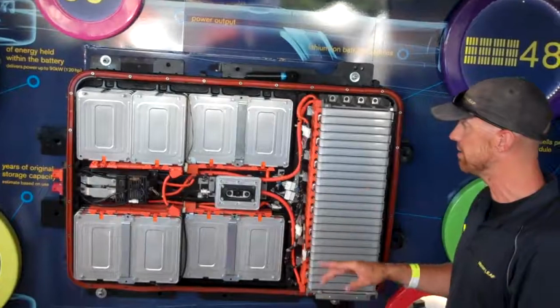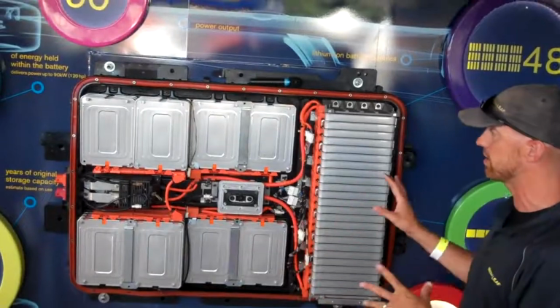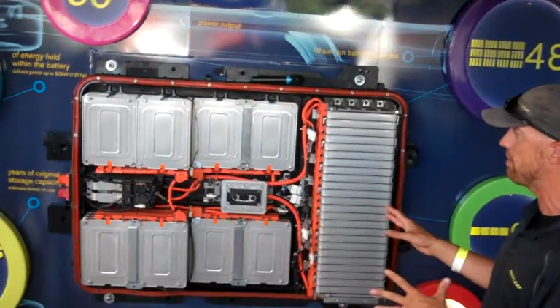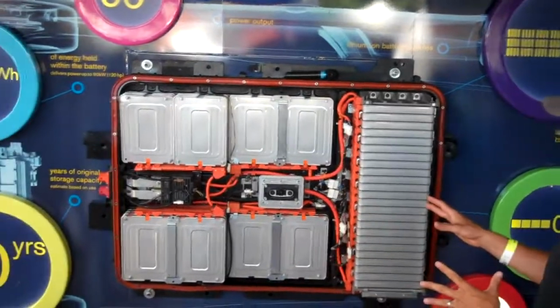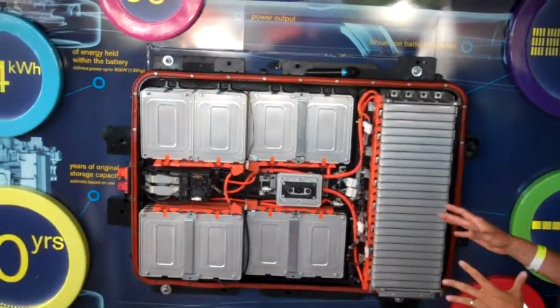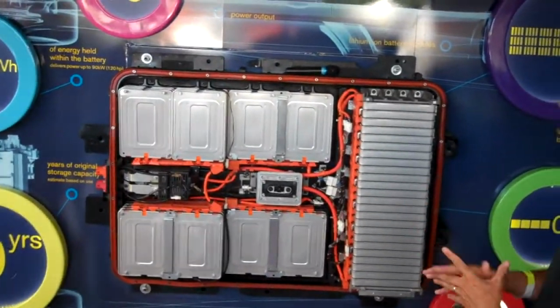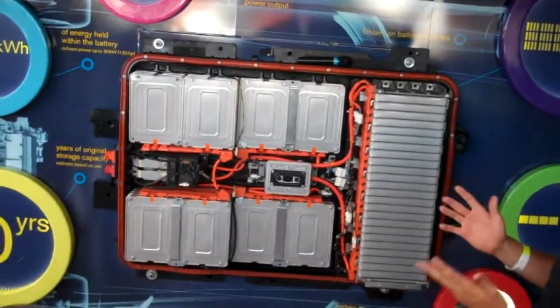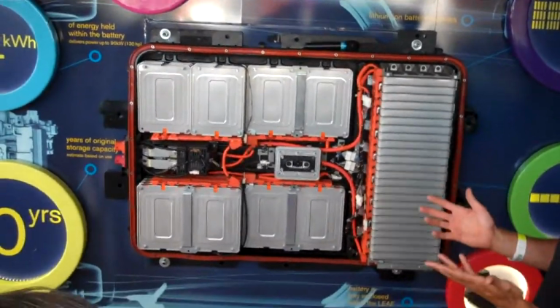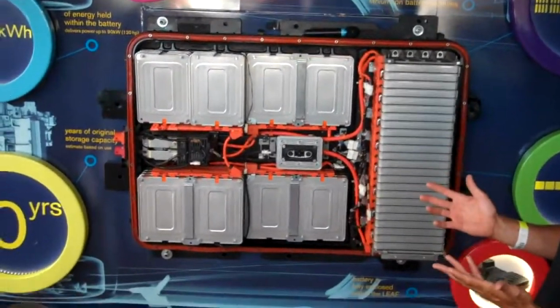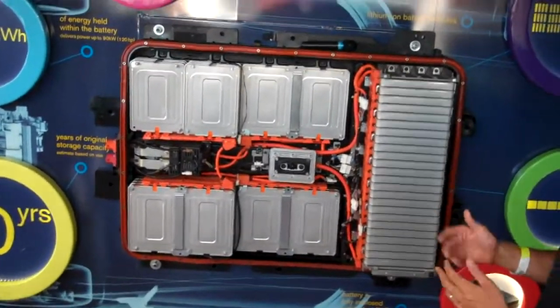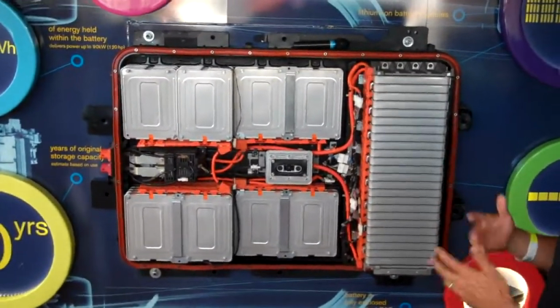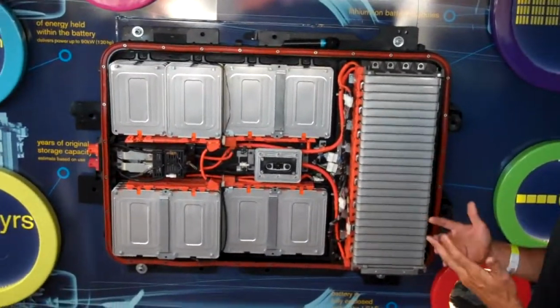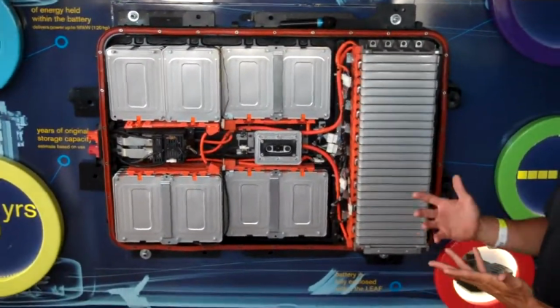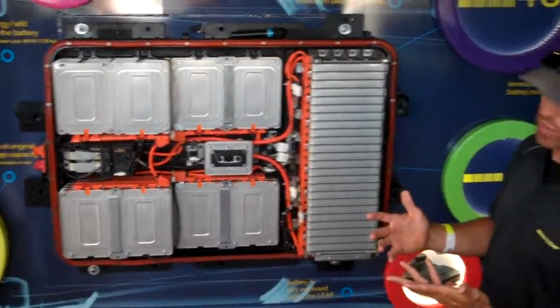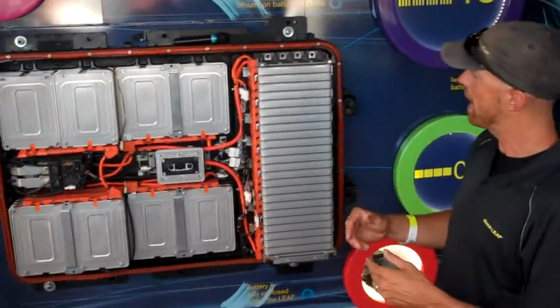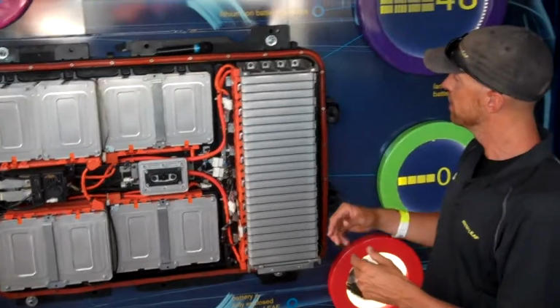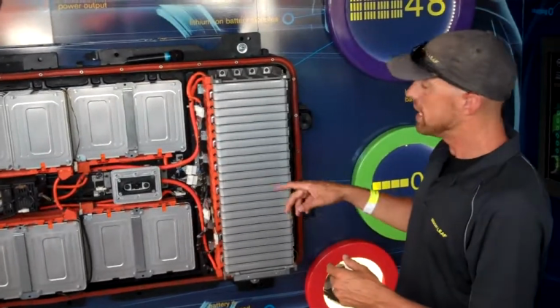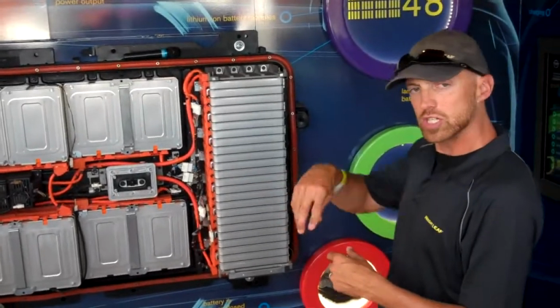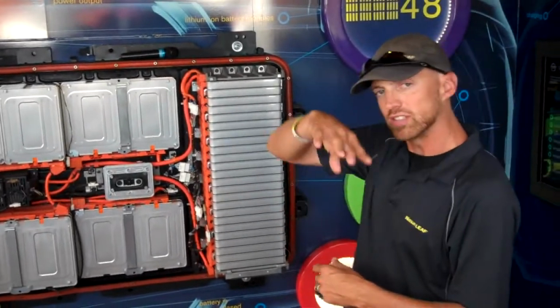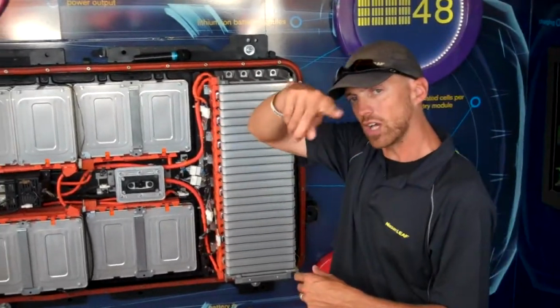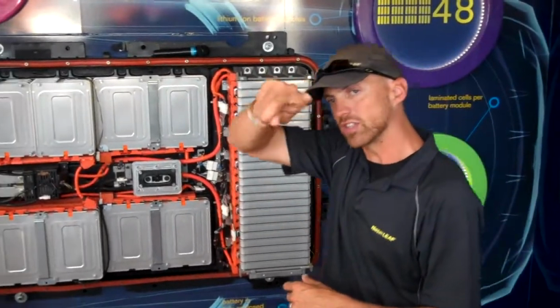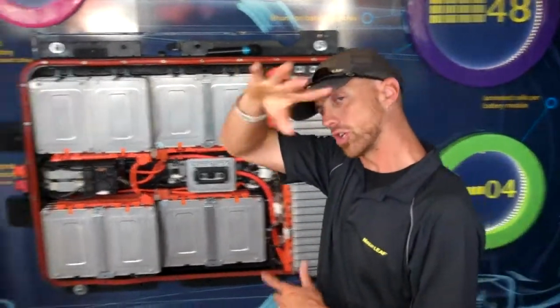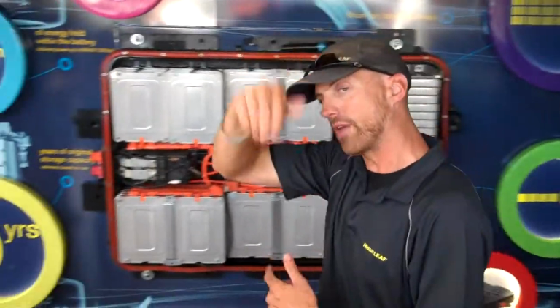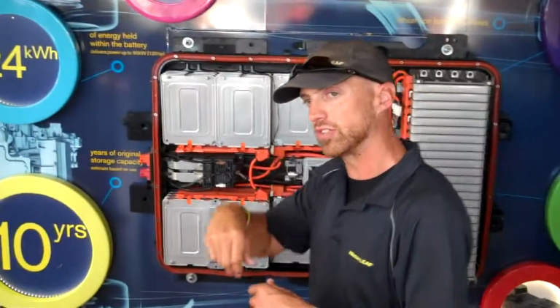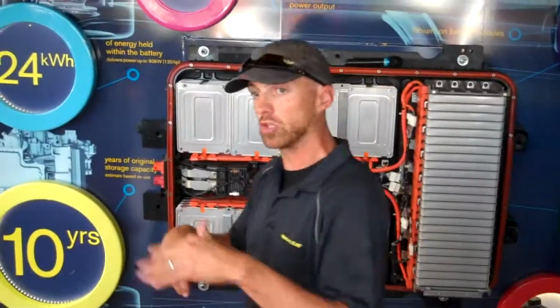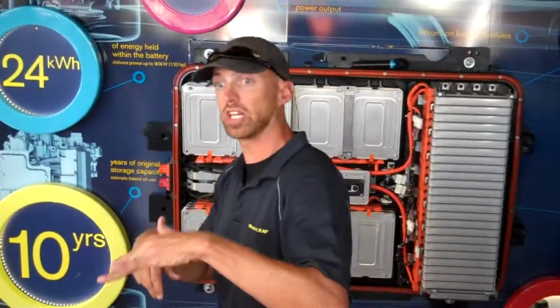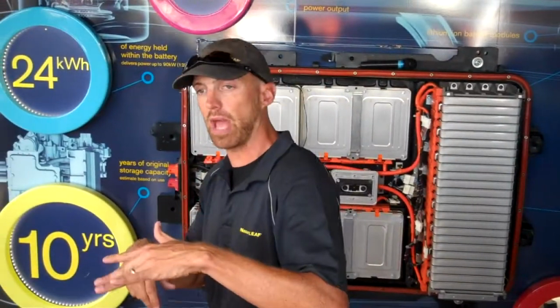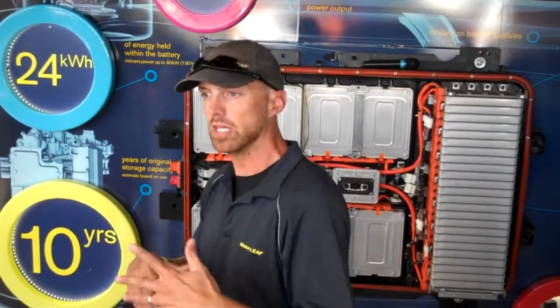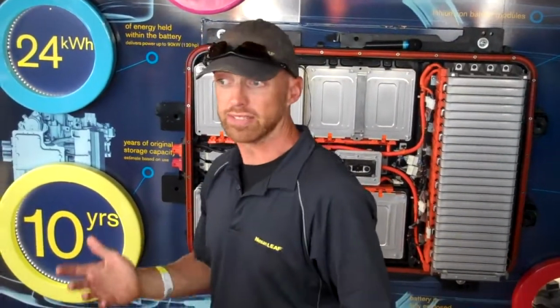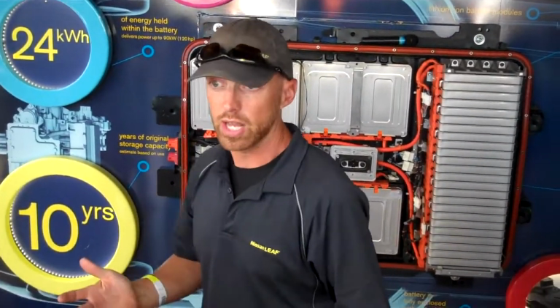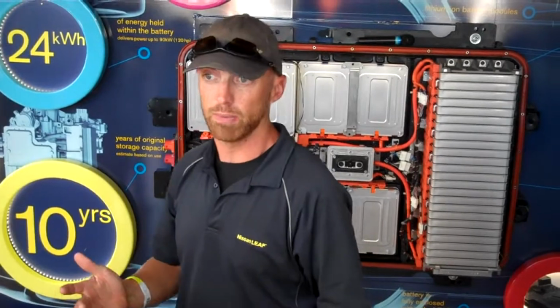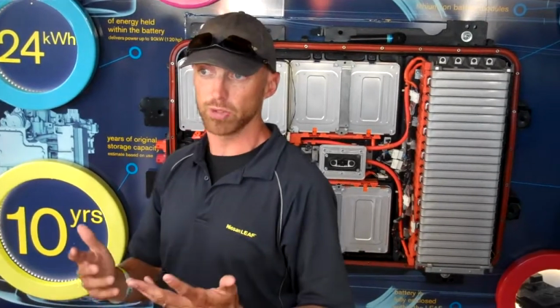It's lithium-ion and manganese. It weighs about 600 pounds. The car weighs about 3,400 pounds. It actually sits under the seats — you're going to be driving here in a second, so you'll be sitting on the battery. It's not hot or combustible.